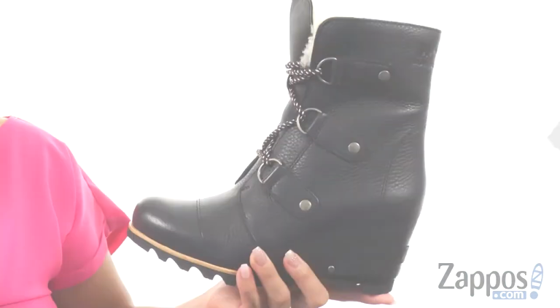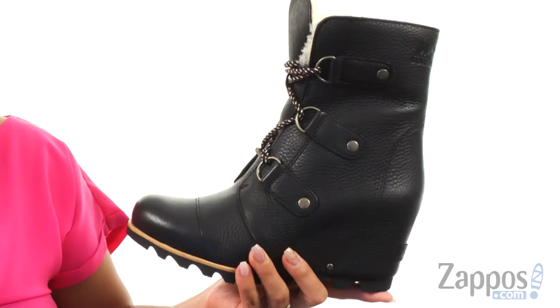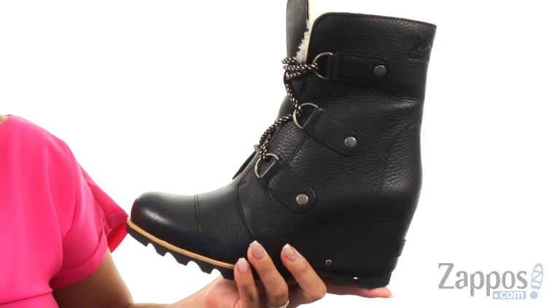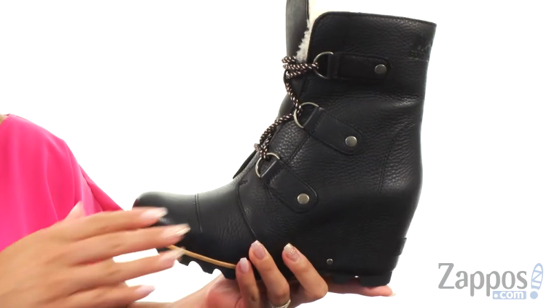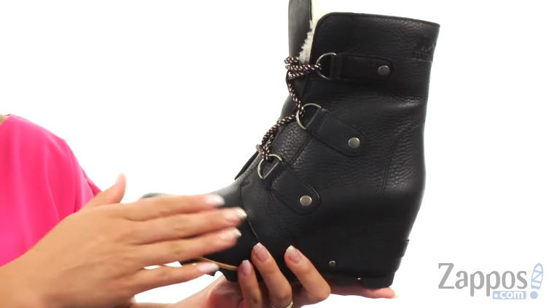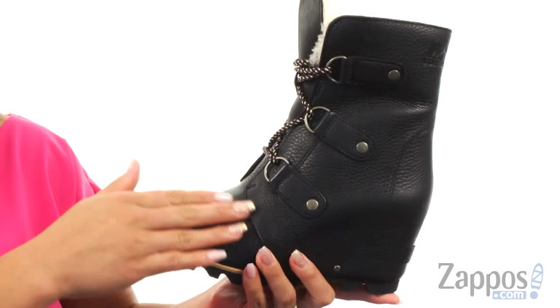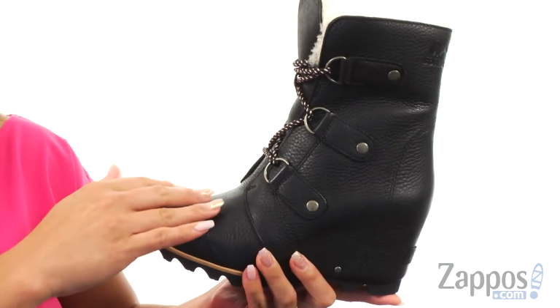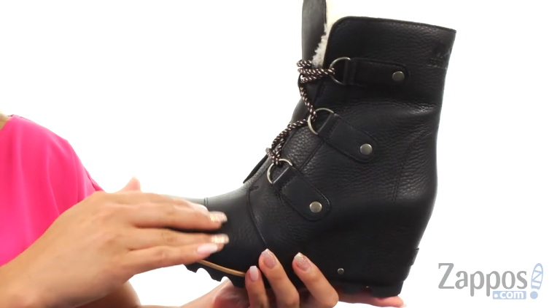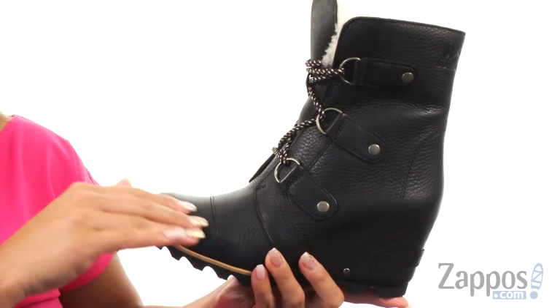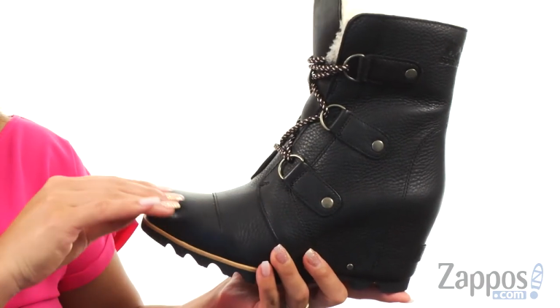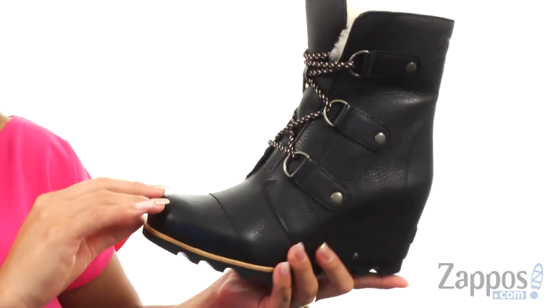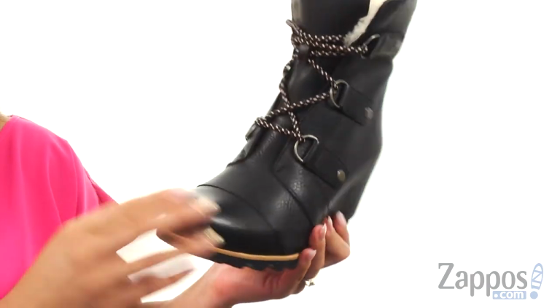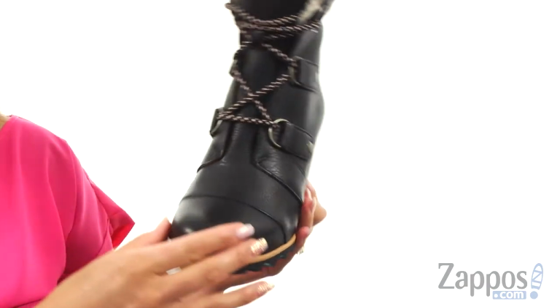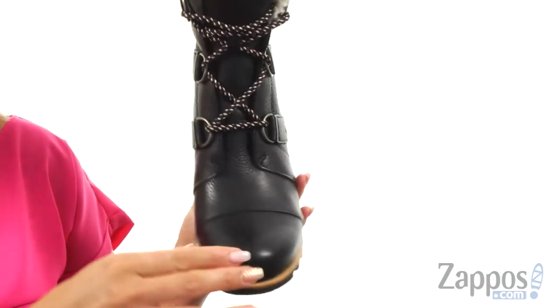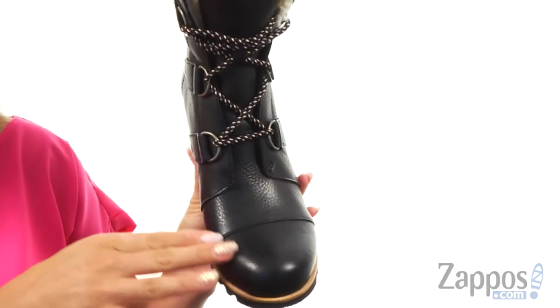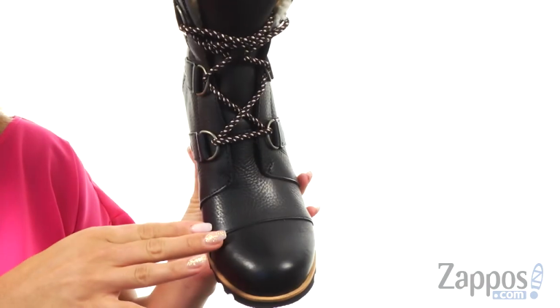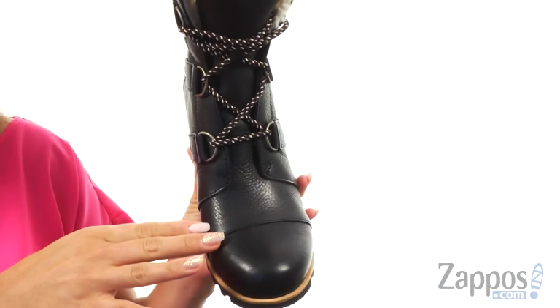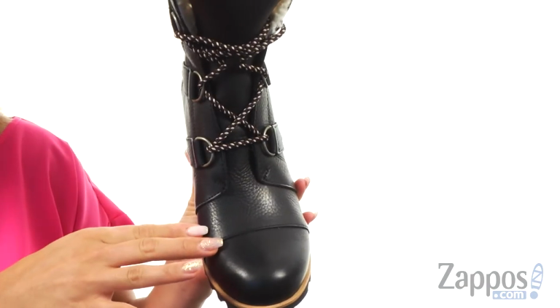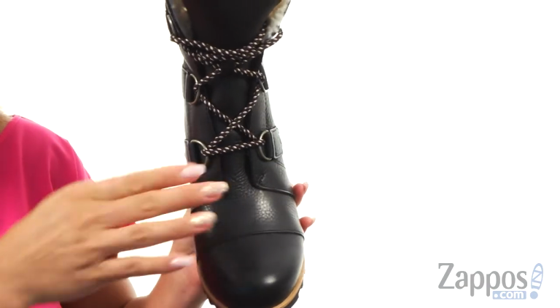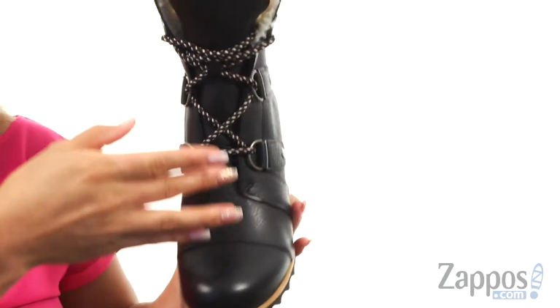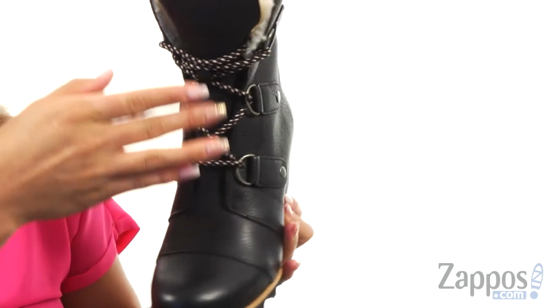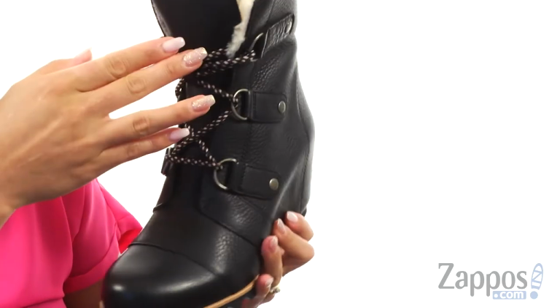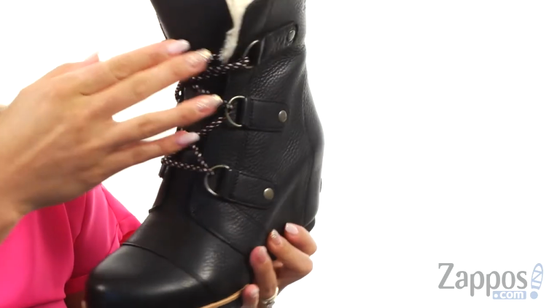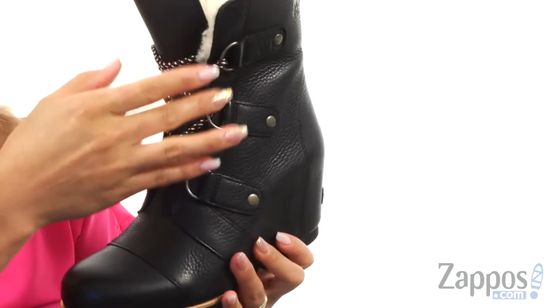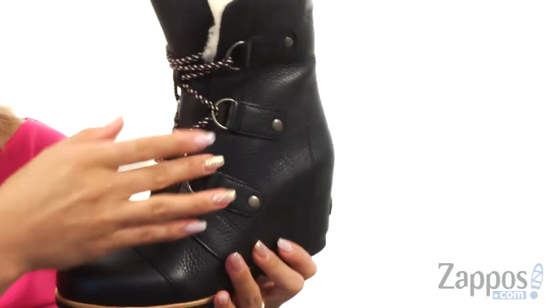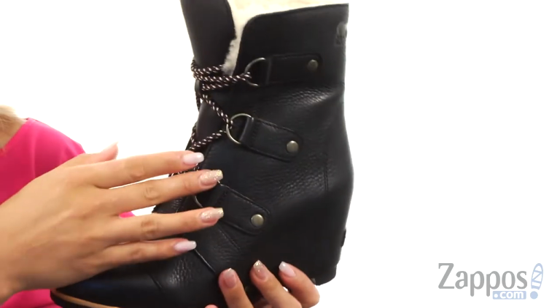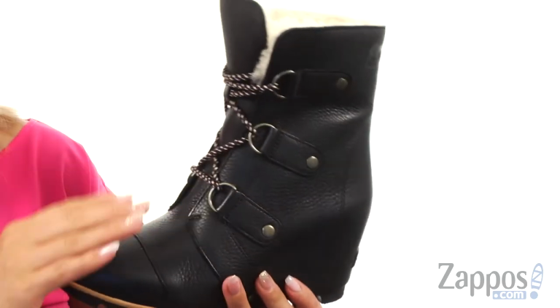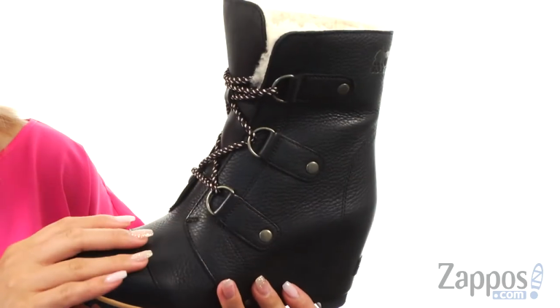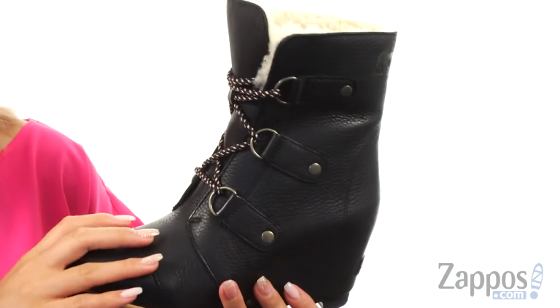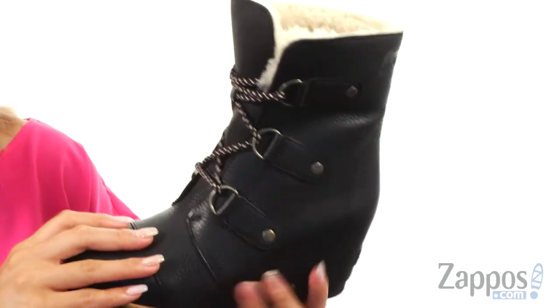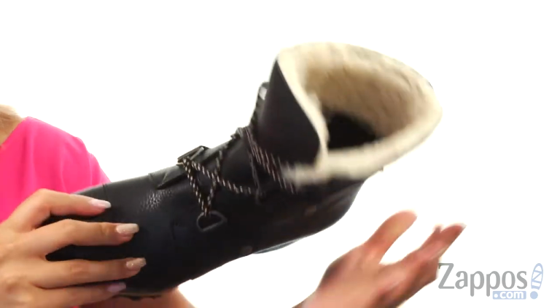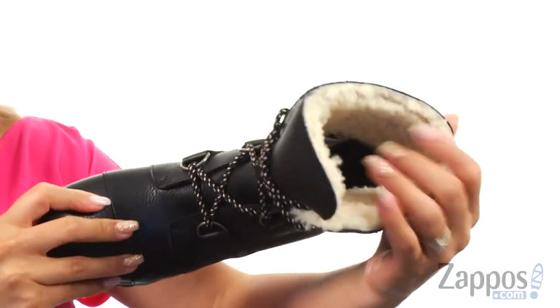These gorgeous wedges are made of a waterproof full grain leather upper and there's a round toe silhouette. There's a lace-up closure with D-ring eyelets for an adjustable fit.